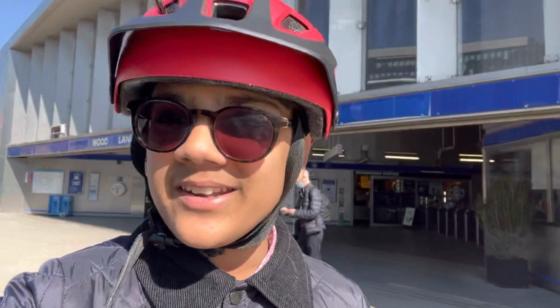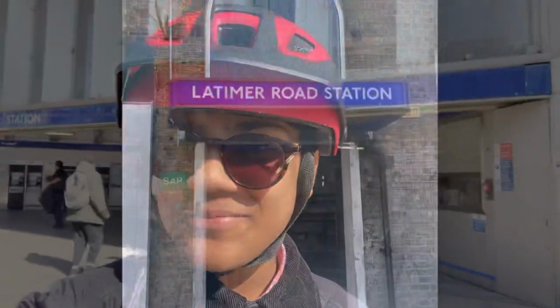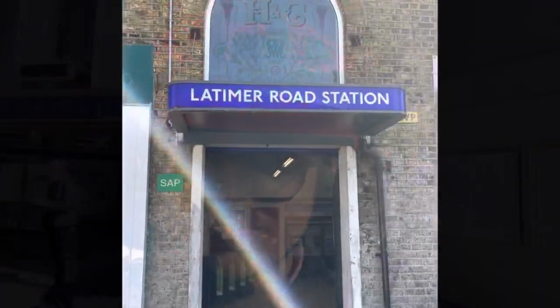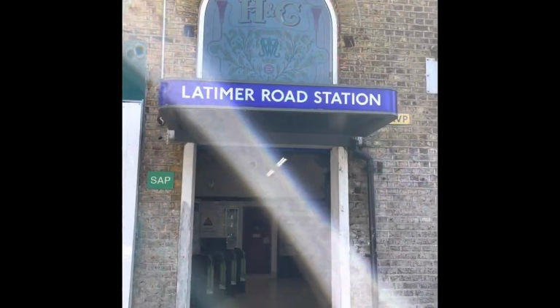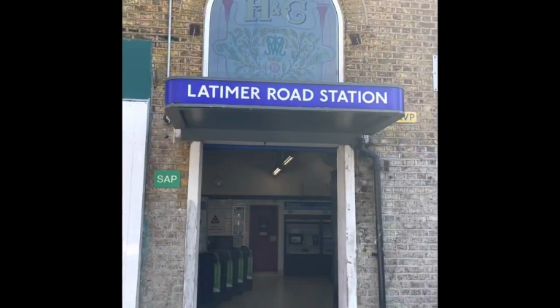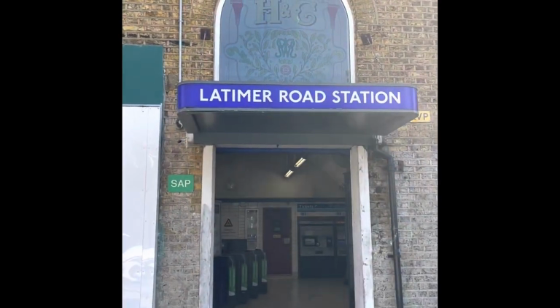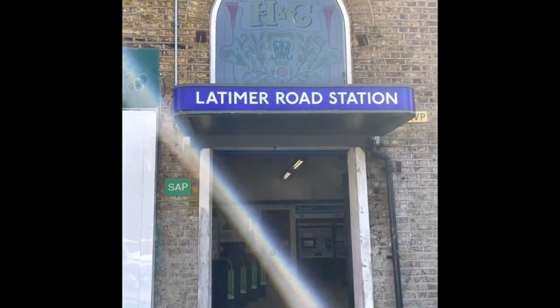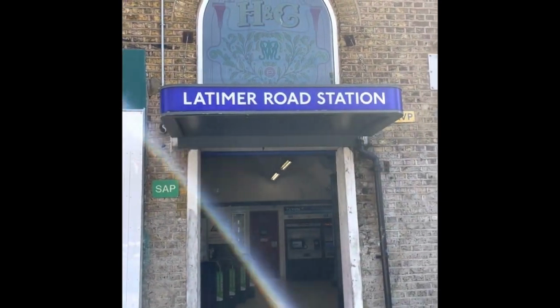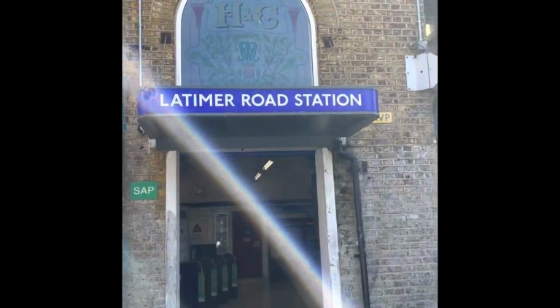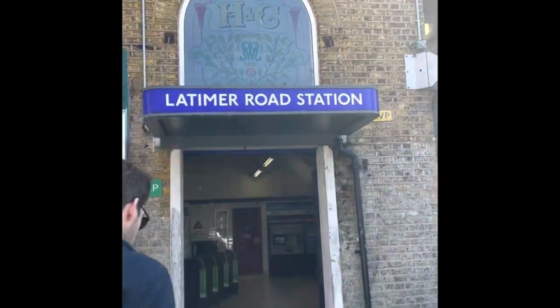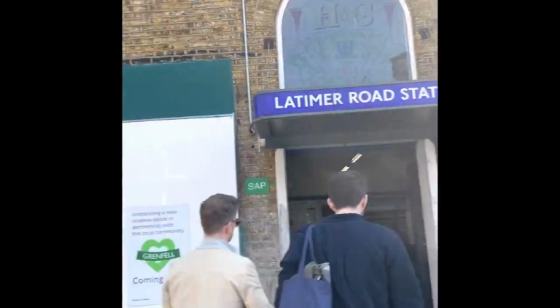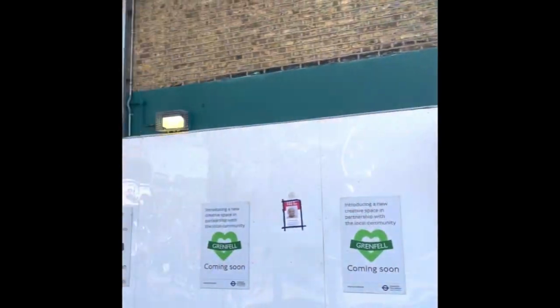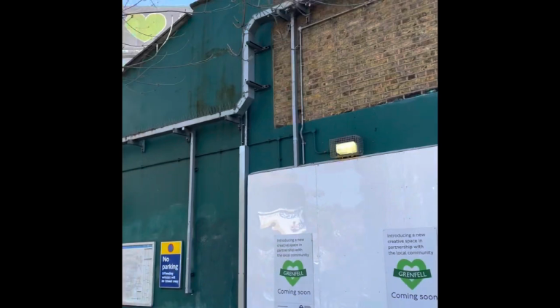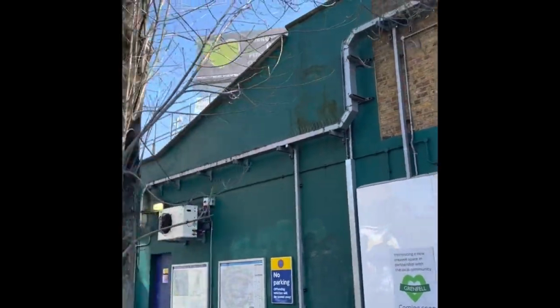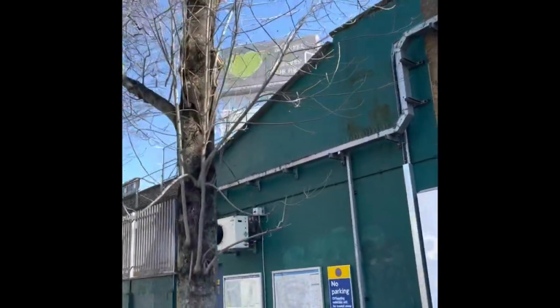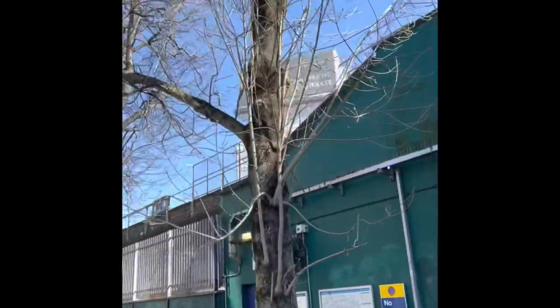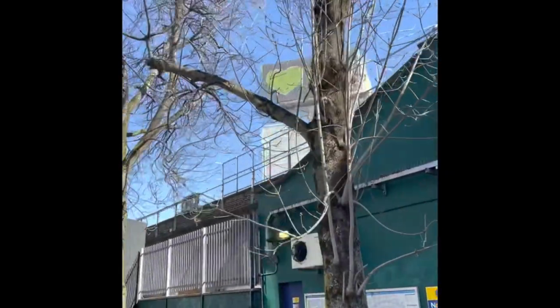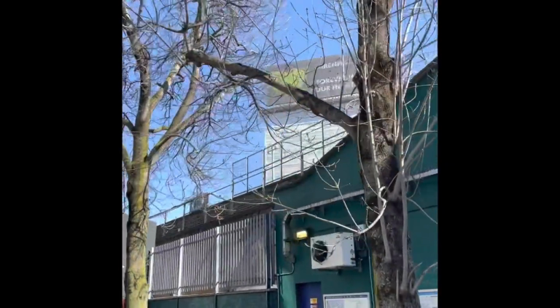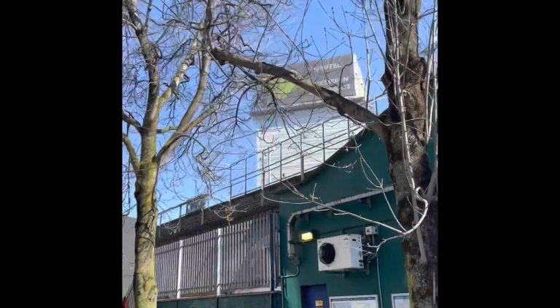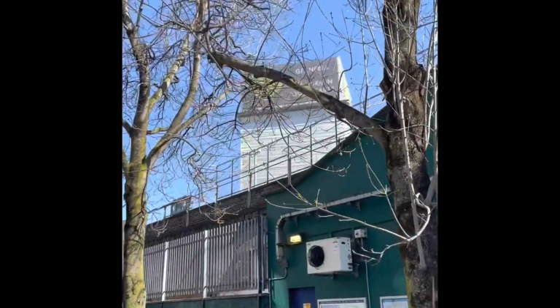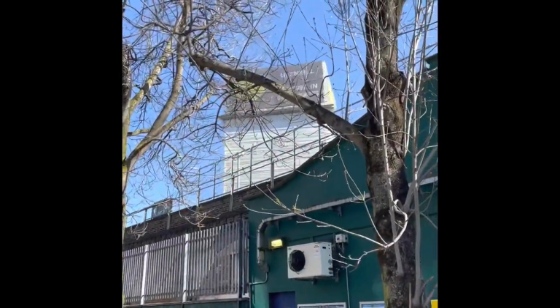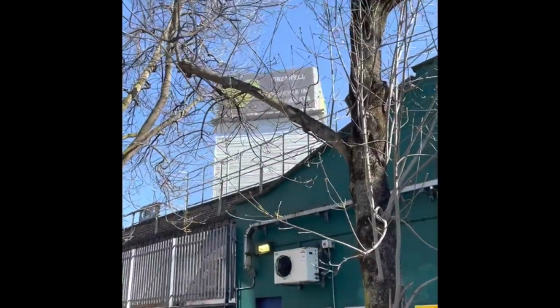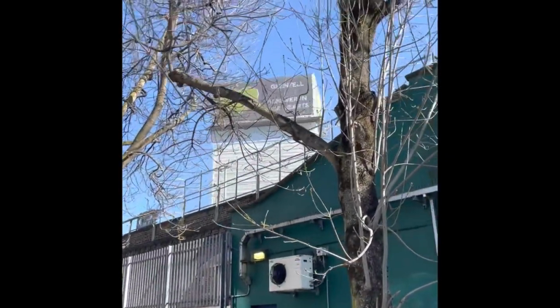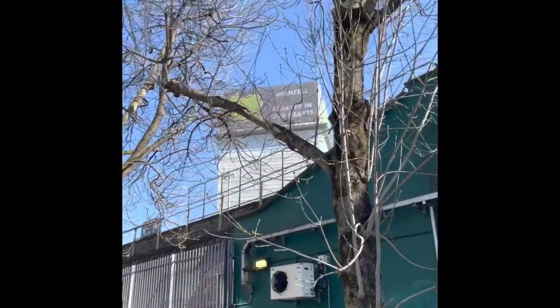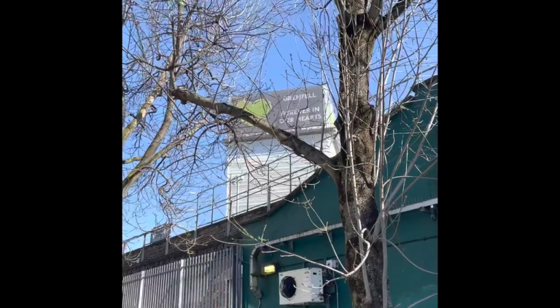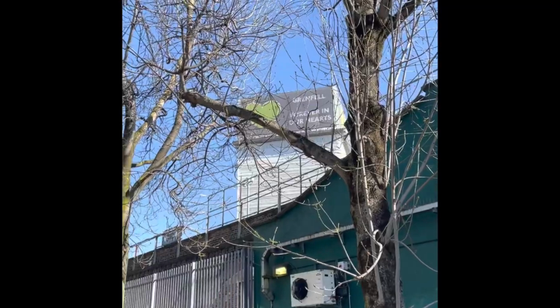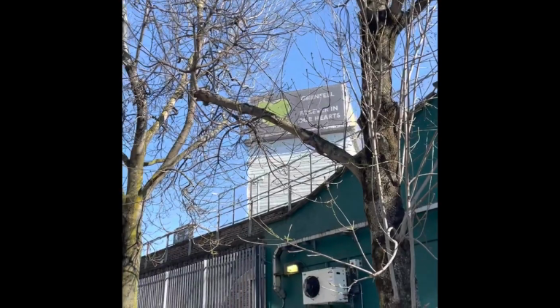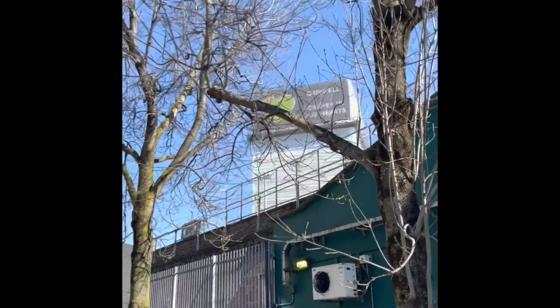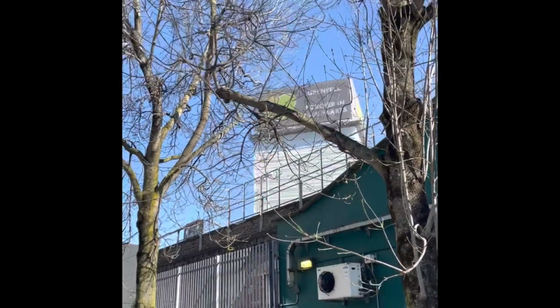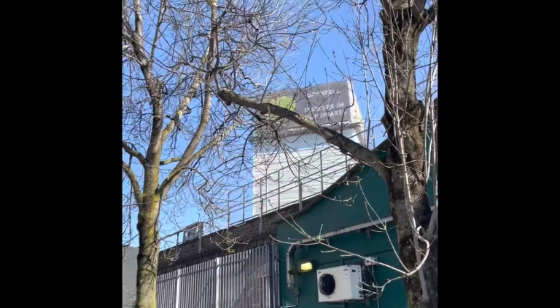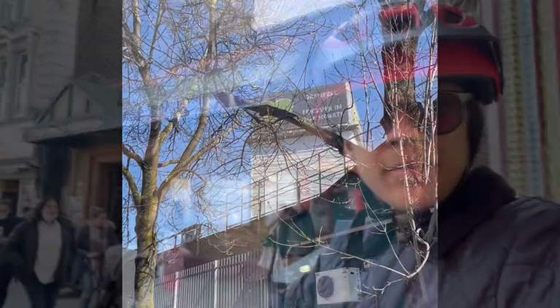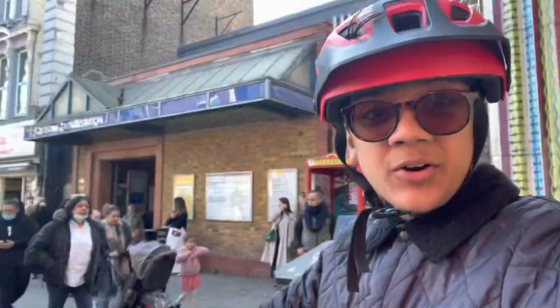For a bit of a journey we have reached Latimer Road Station, and up here we have Grenfell Tower, which caught fire a couple of years ago — forever in our hearts. At Ladbroke Grove...